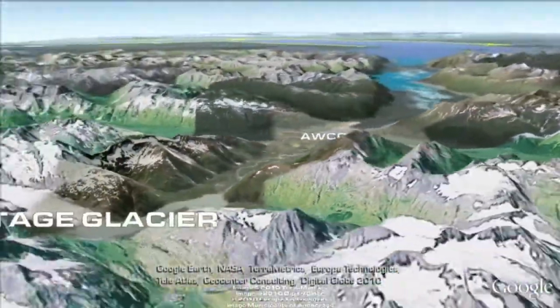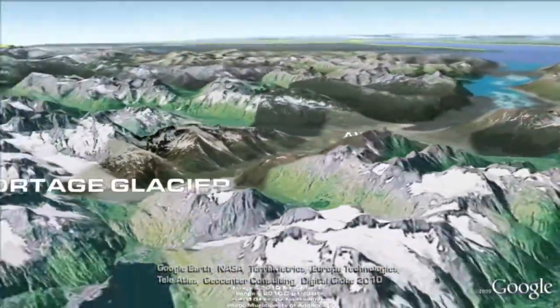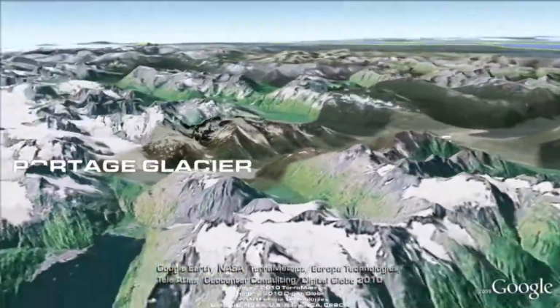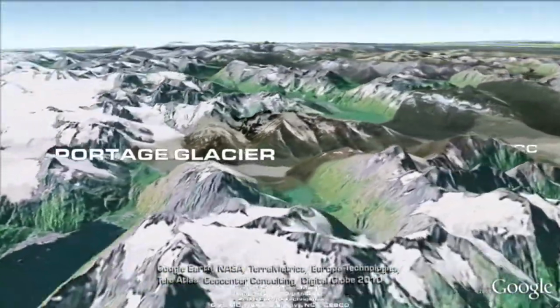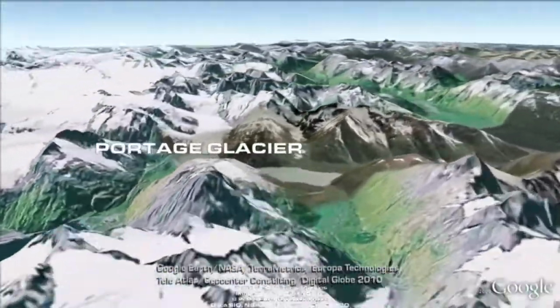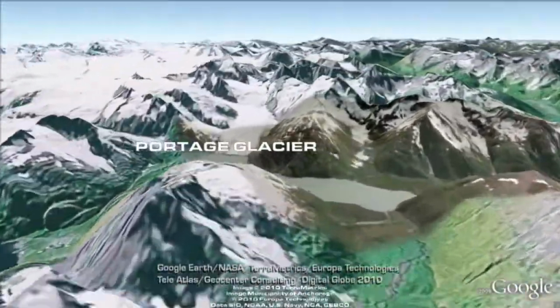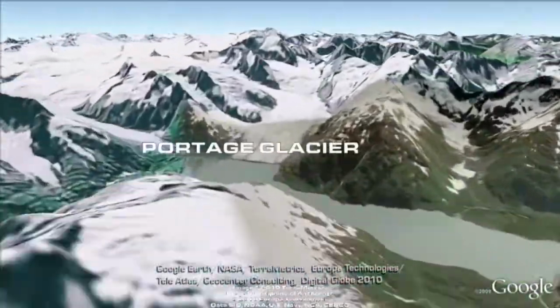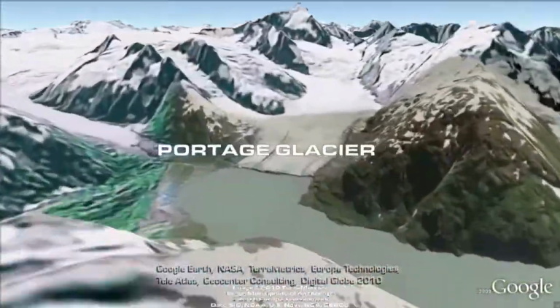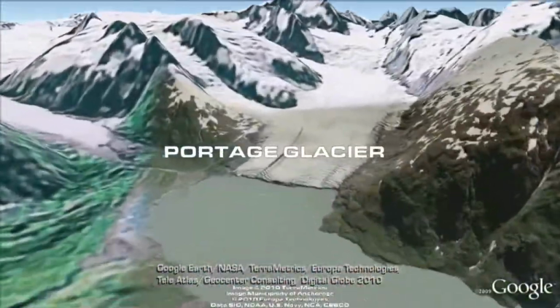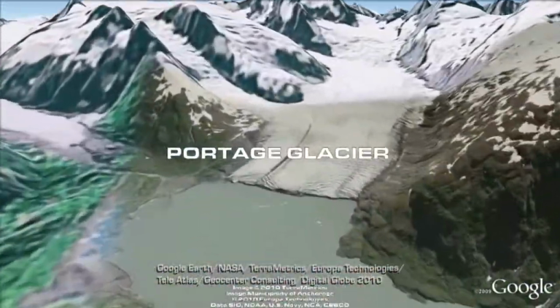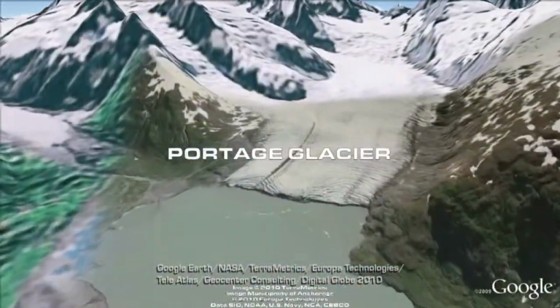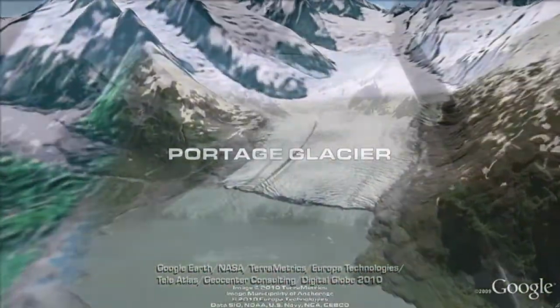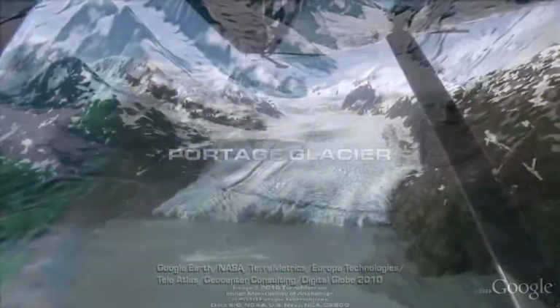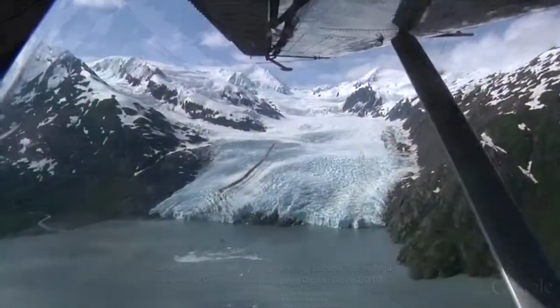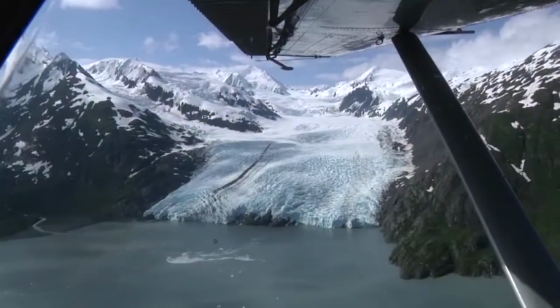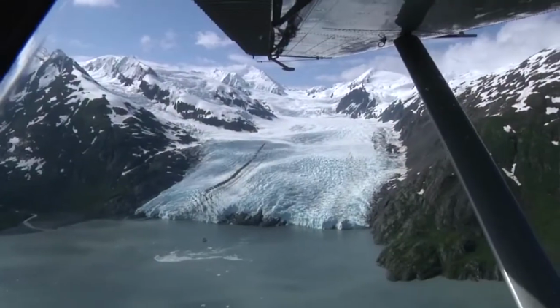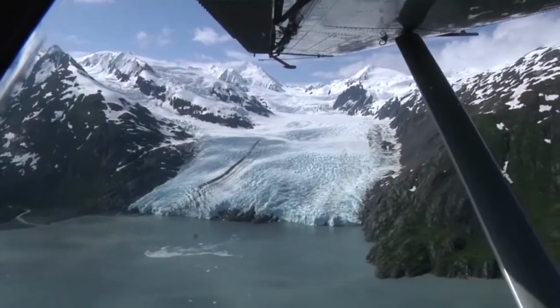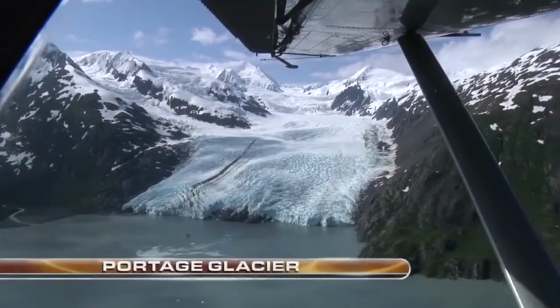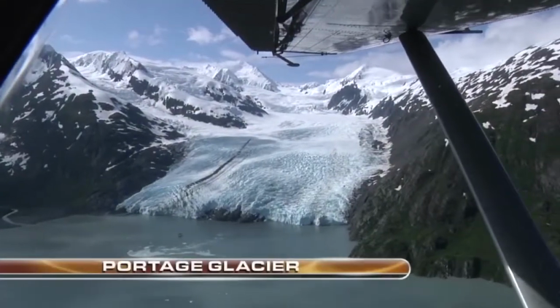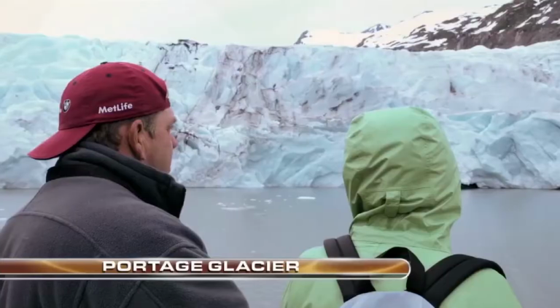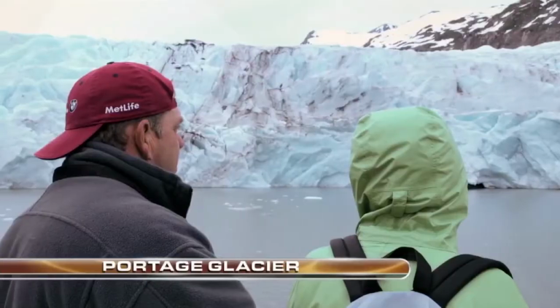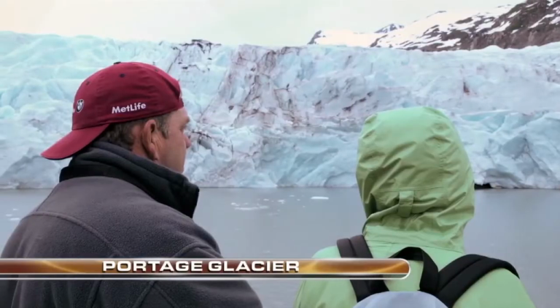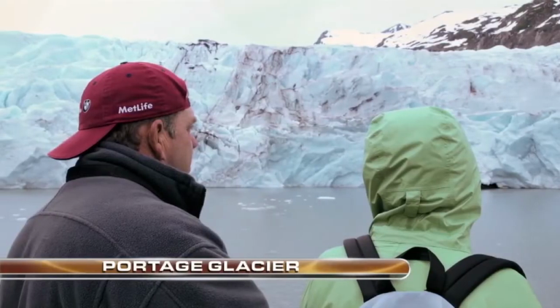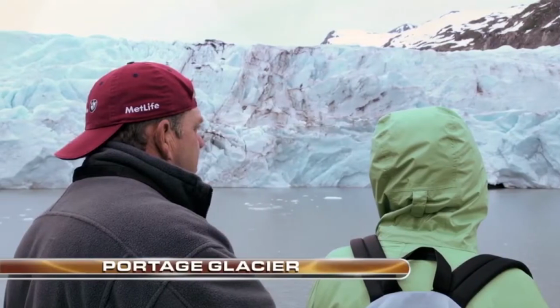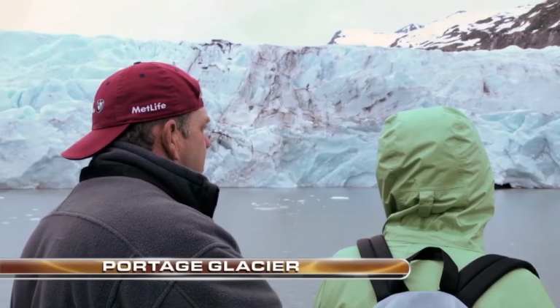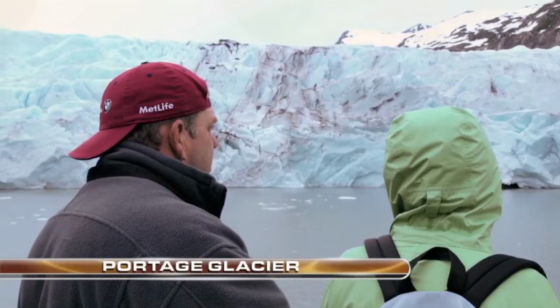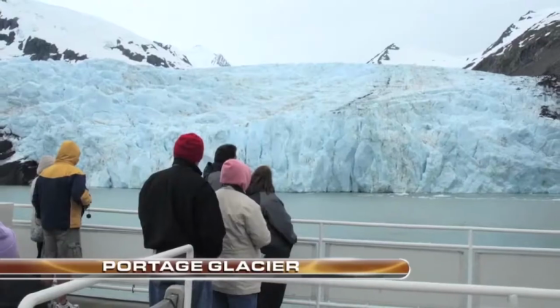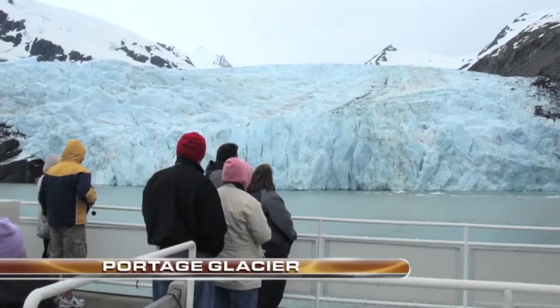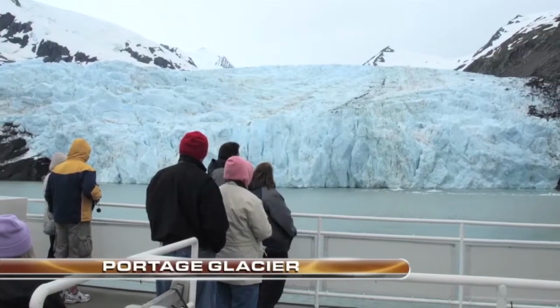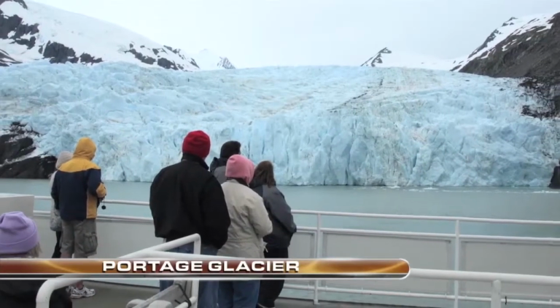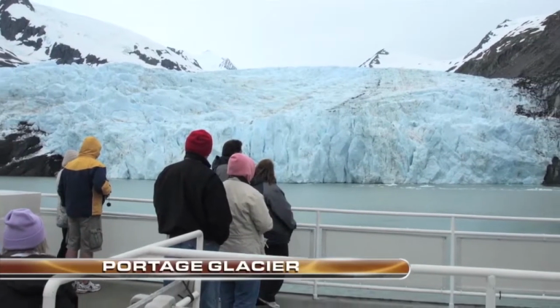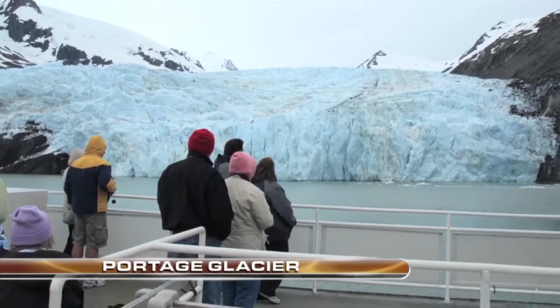Portage Glacier sits only 54 miles south of Anchorage and is Alaska's most visited glacier. Visitors can ride up near its face on boat tours five times a day.